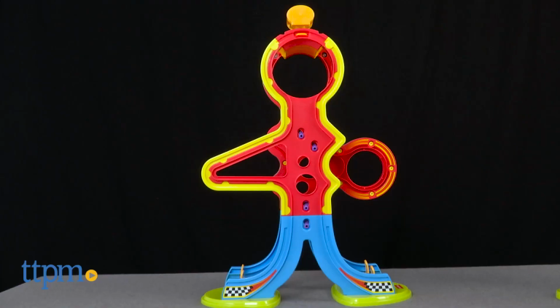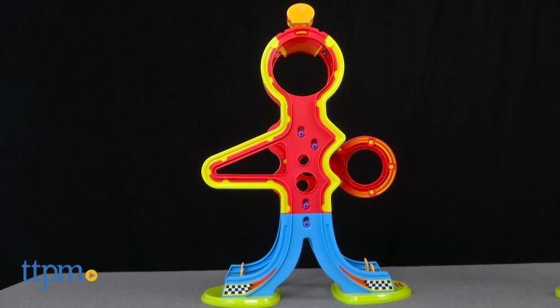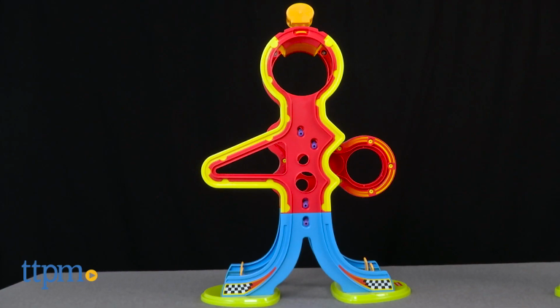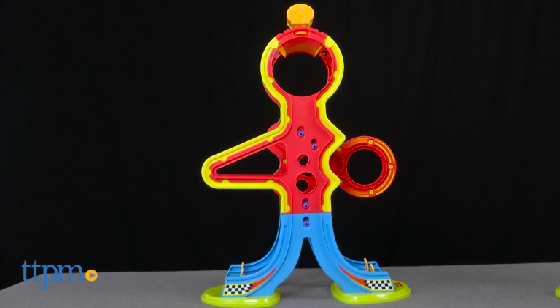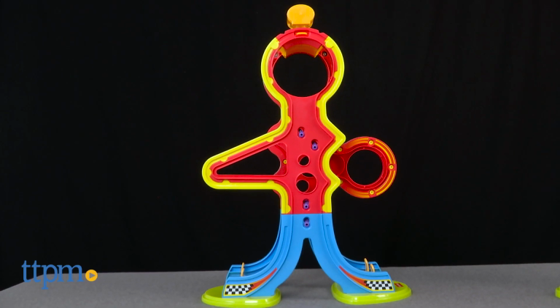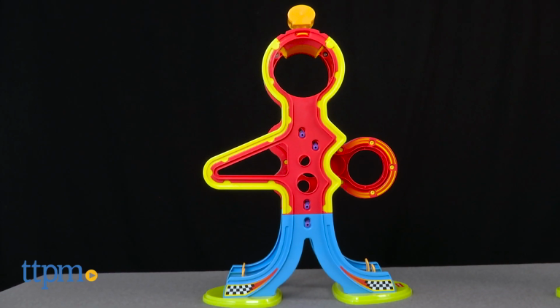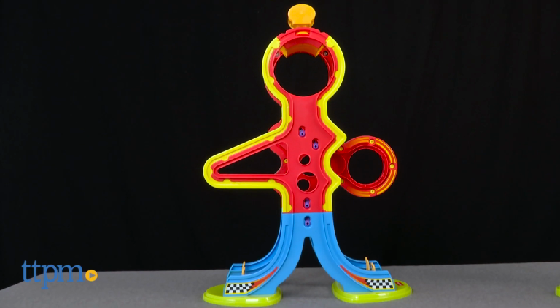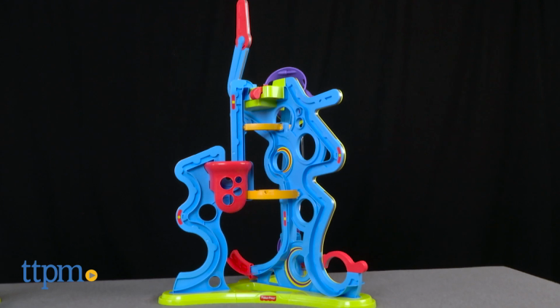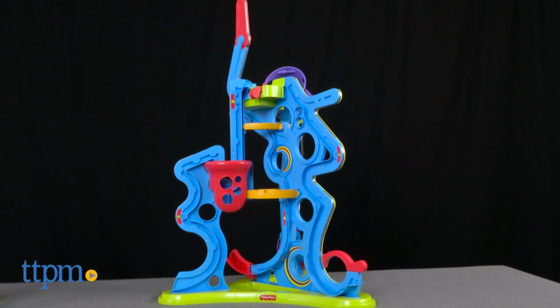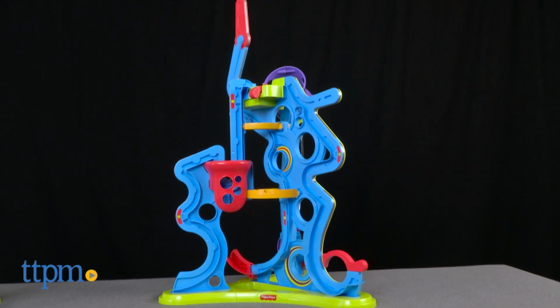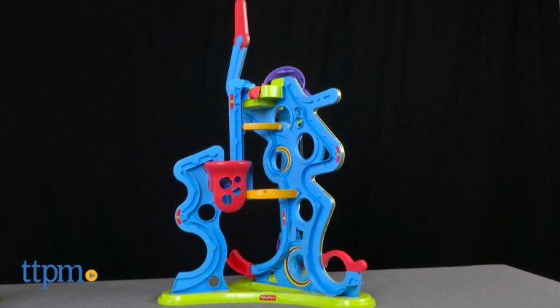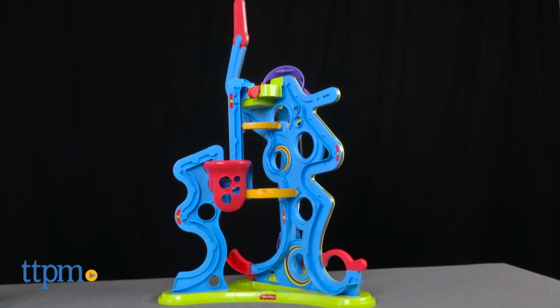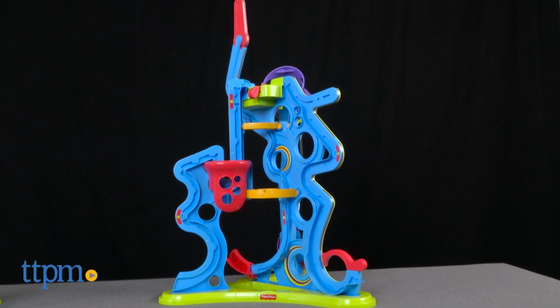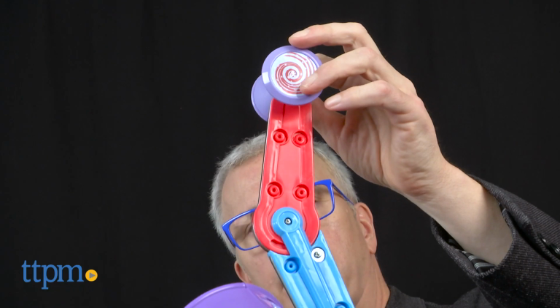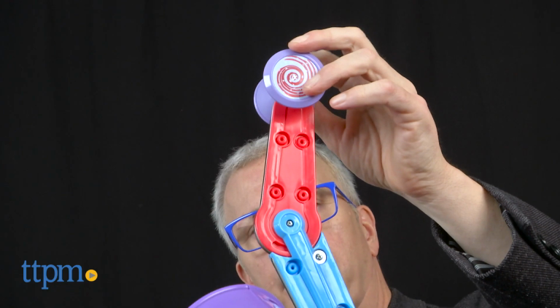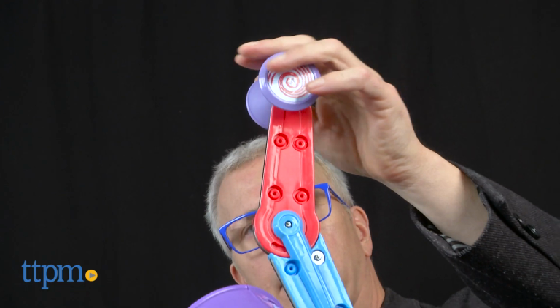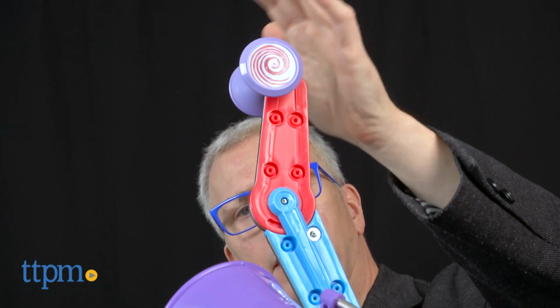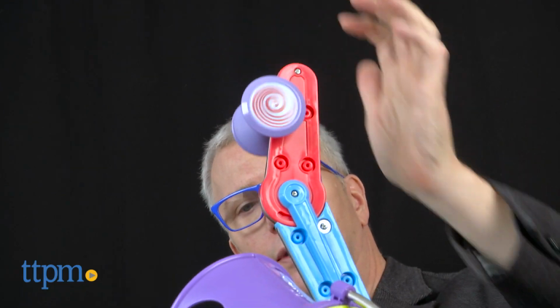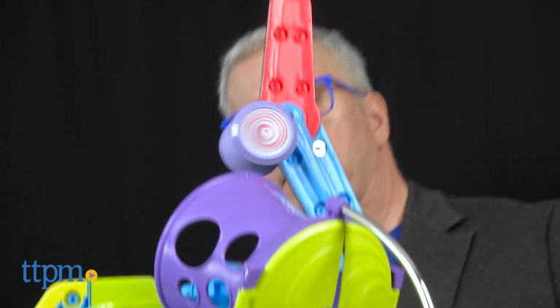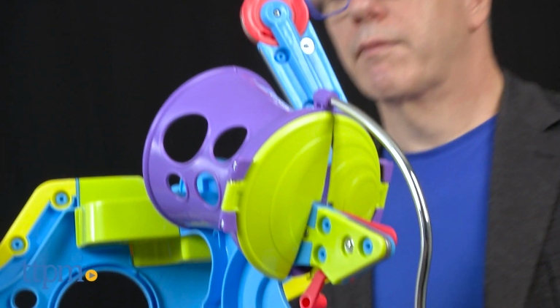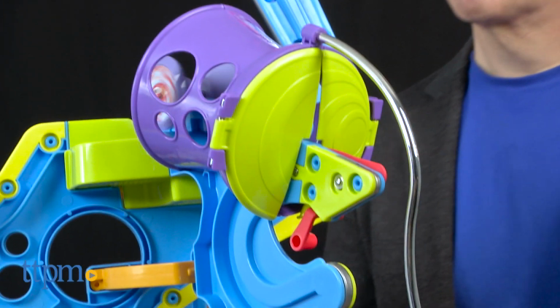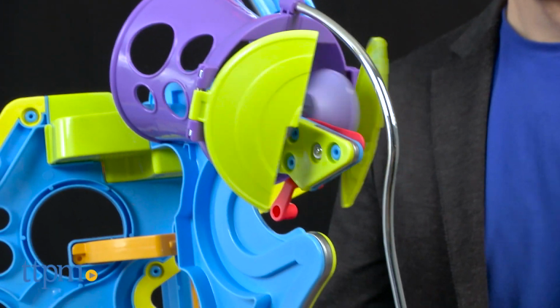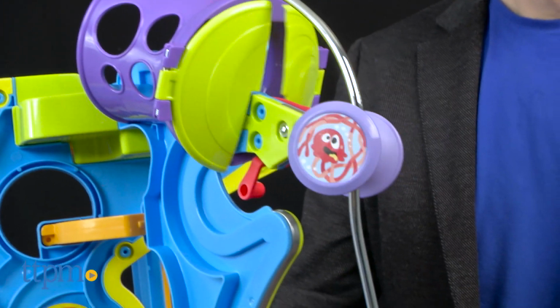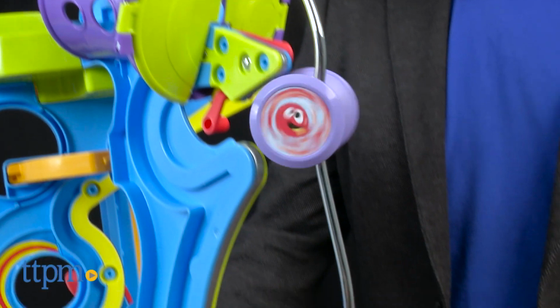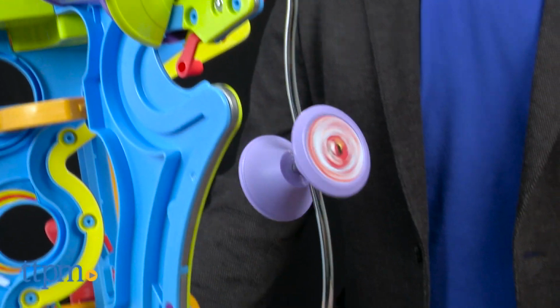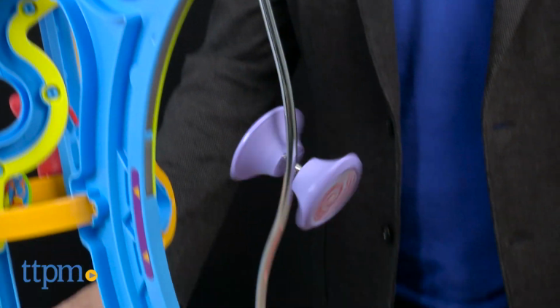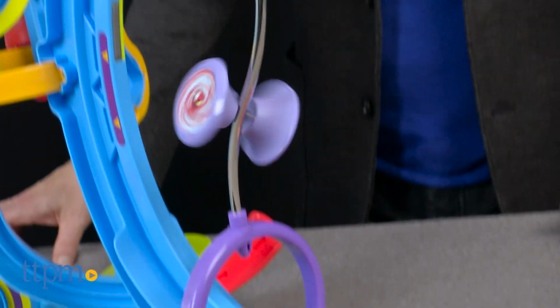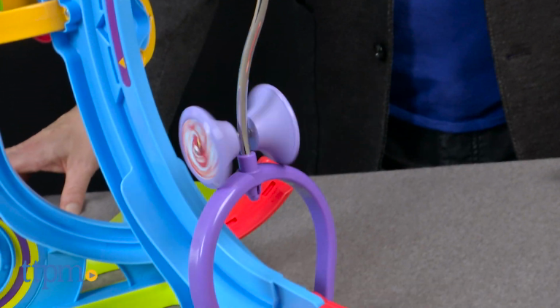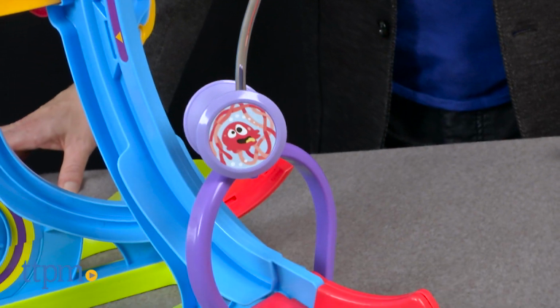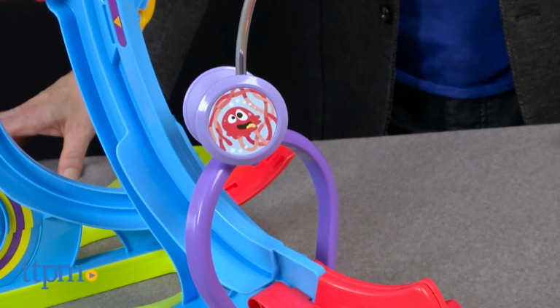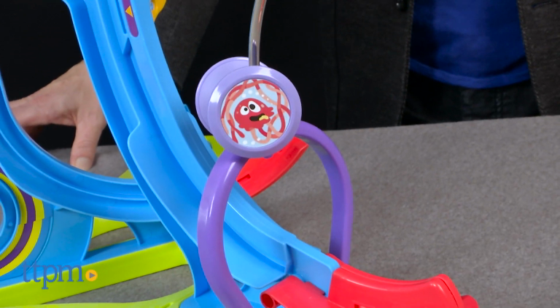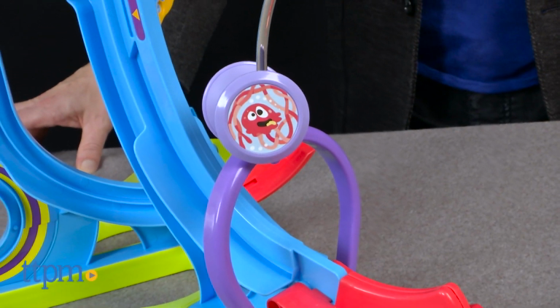You can see complete reviews of the entire Spinios line at TTPM. Let us know what you think in the comments and subscribe to our YouTube channel for more great toys and reviews every day.